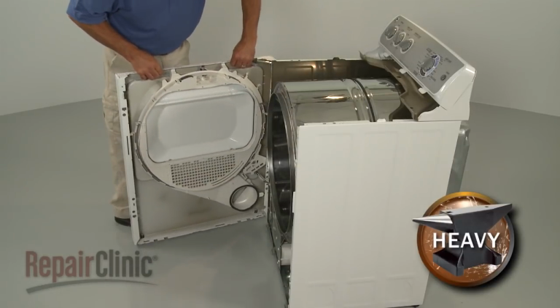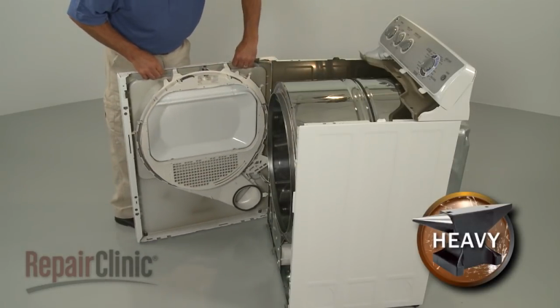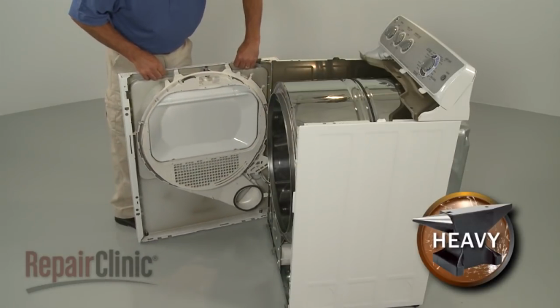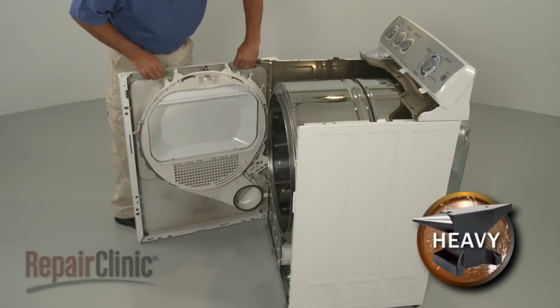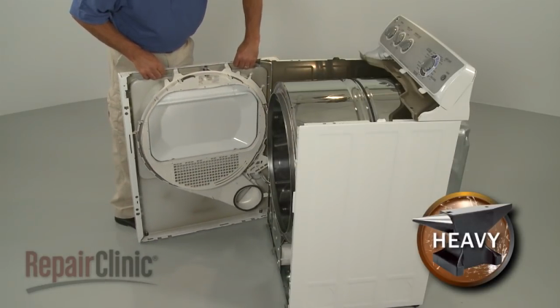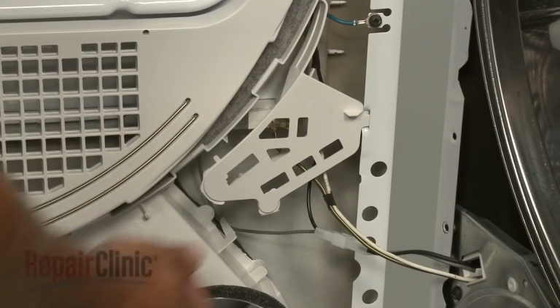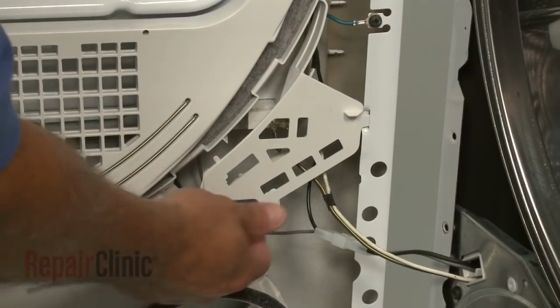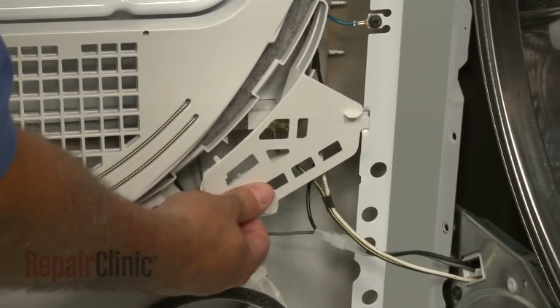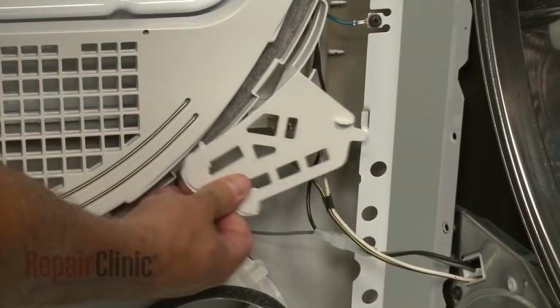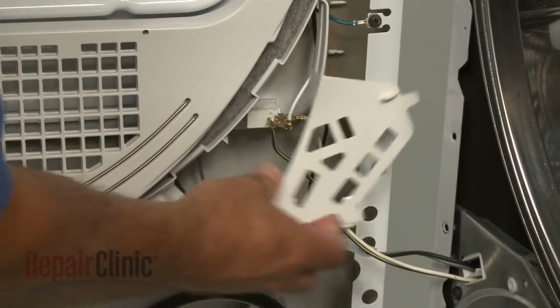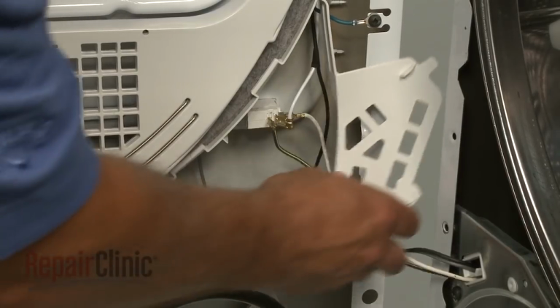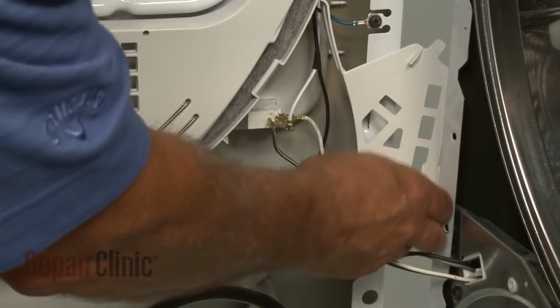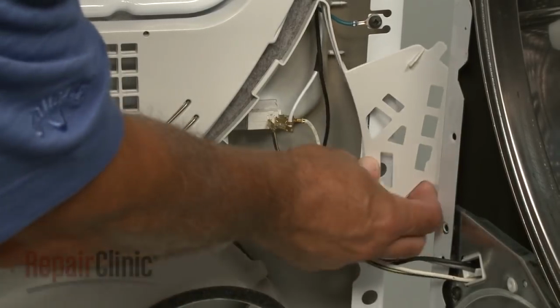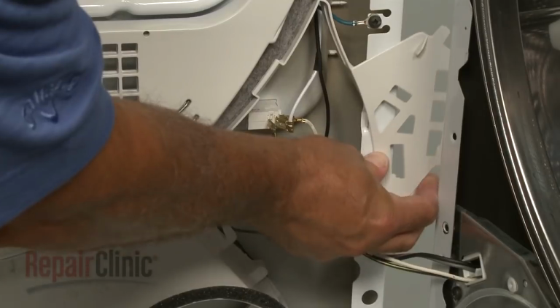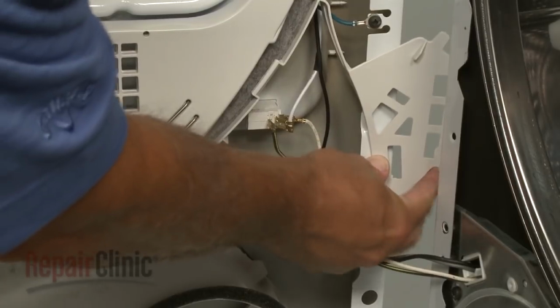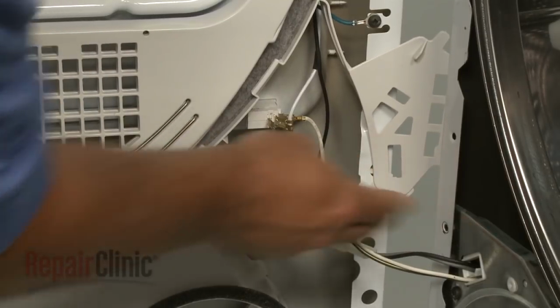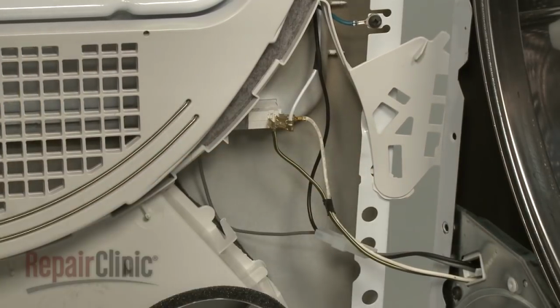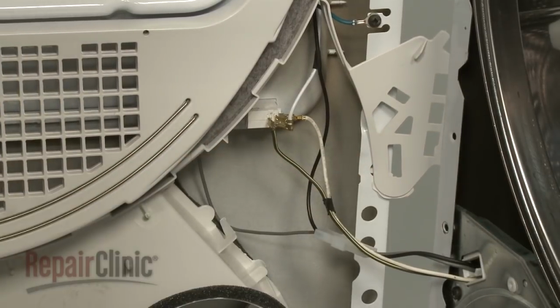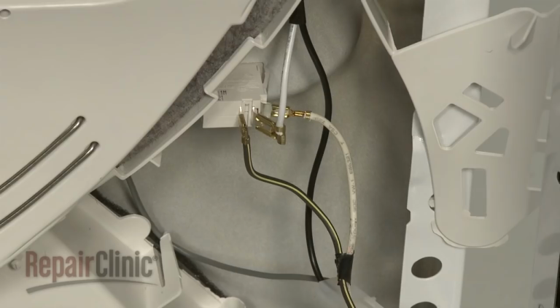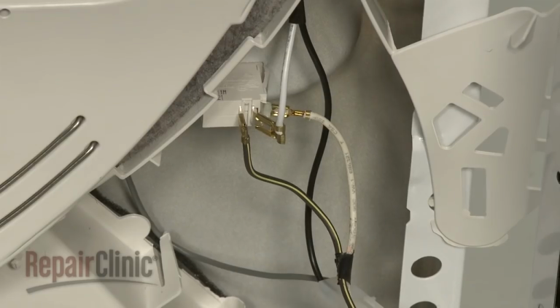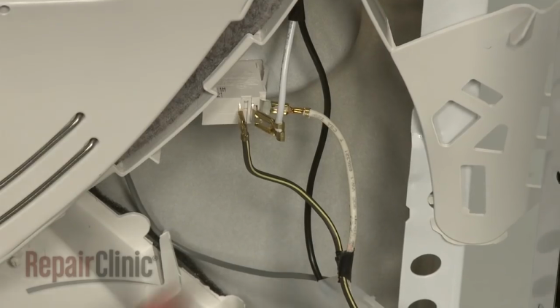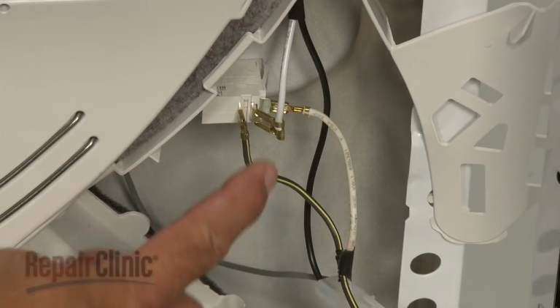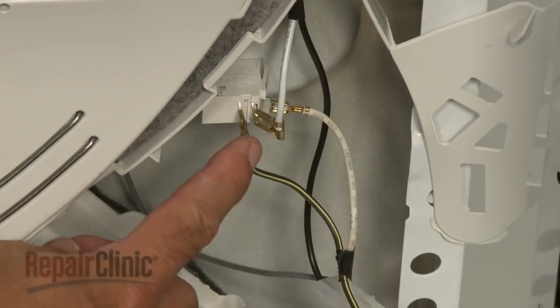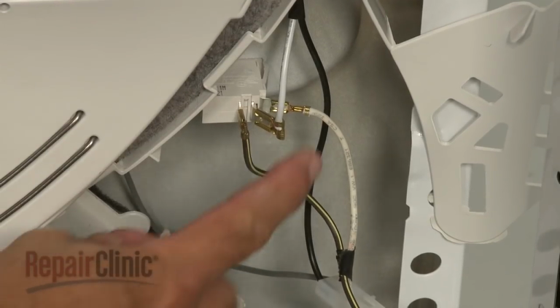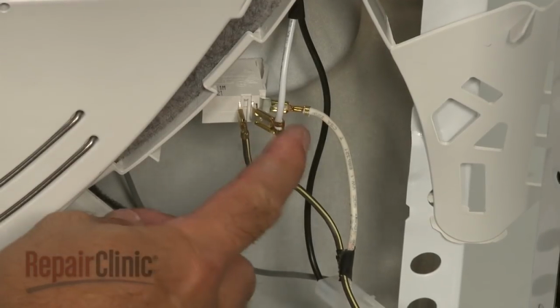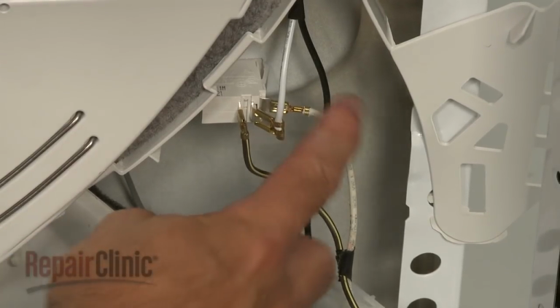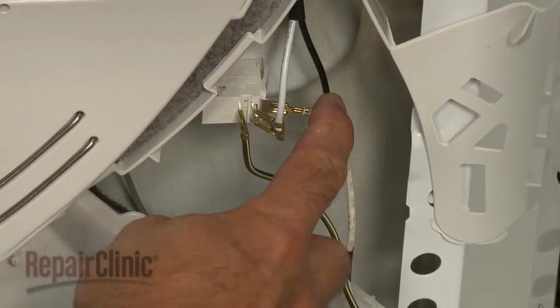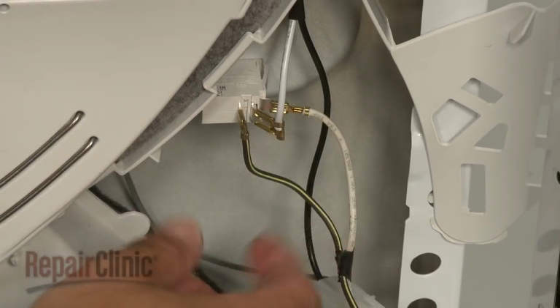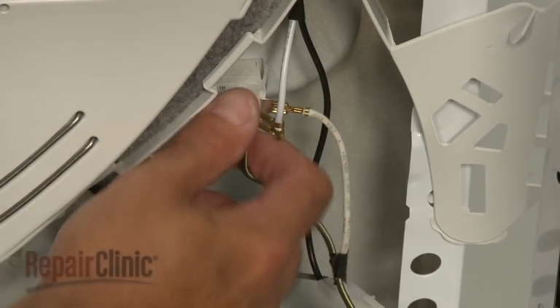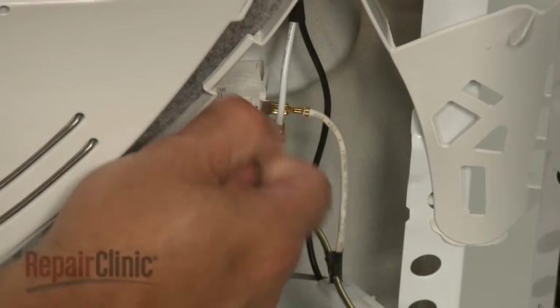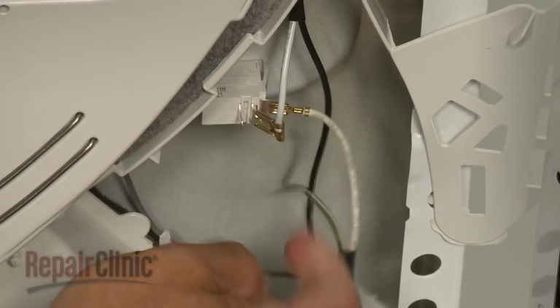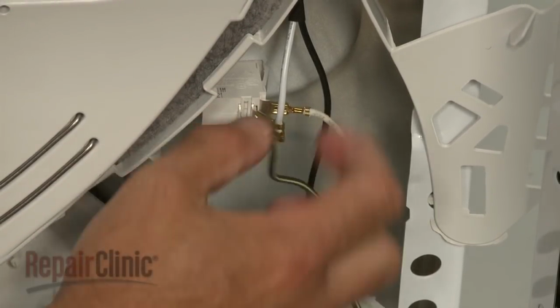If applicable, move the switch guard out of the way. Note the position of the door switch wires, then disconnect them.